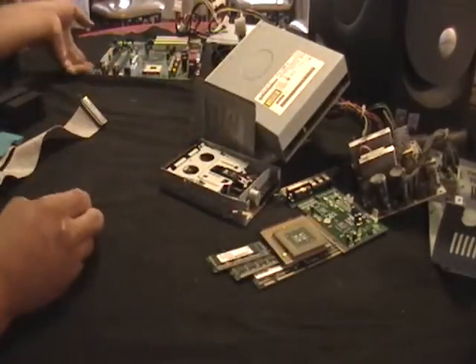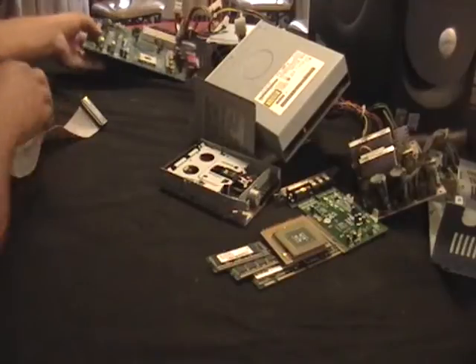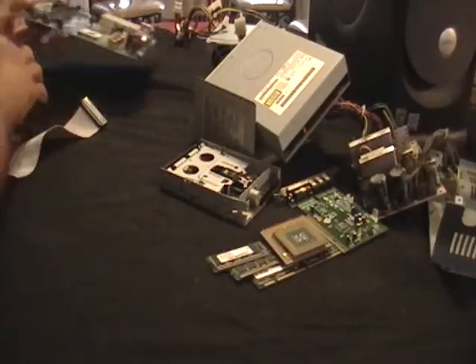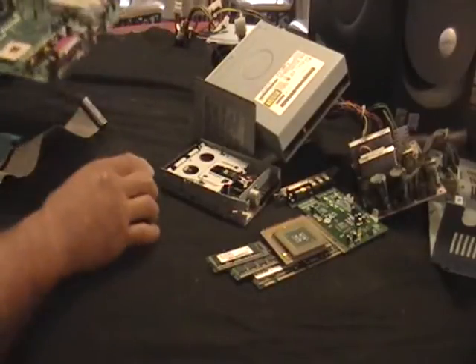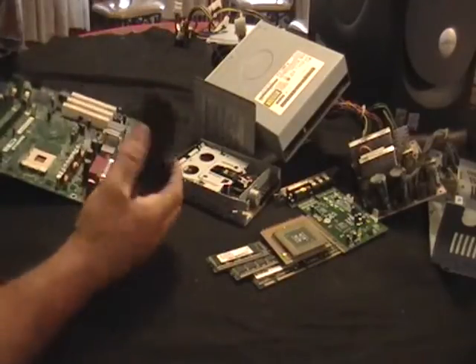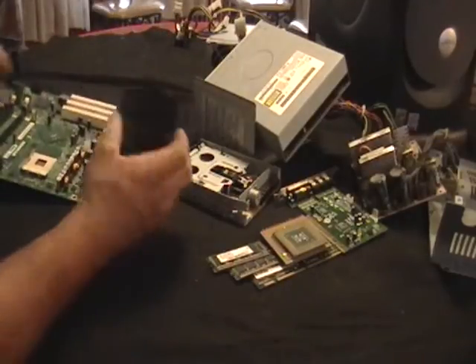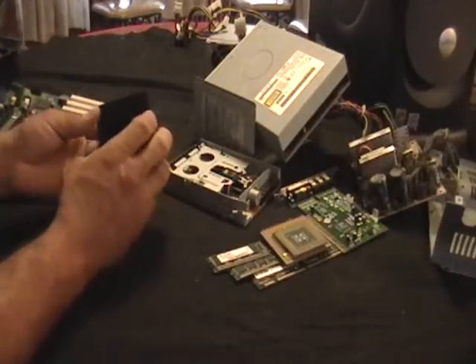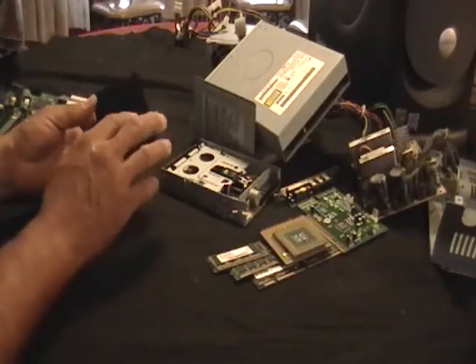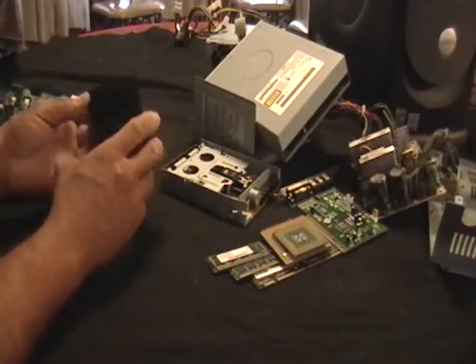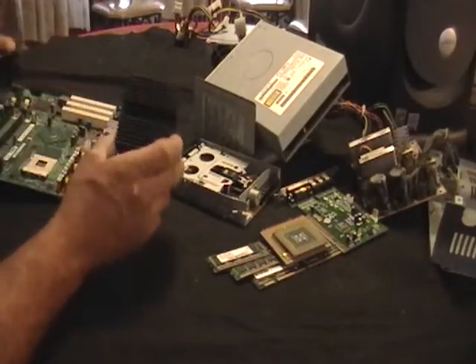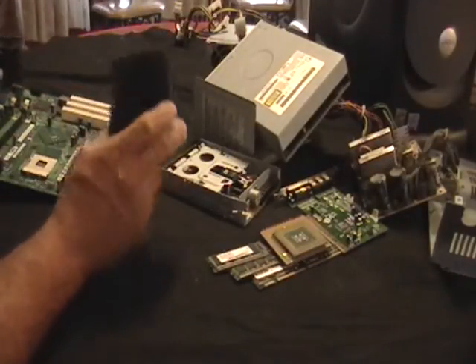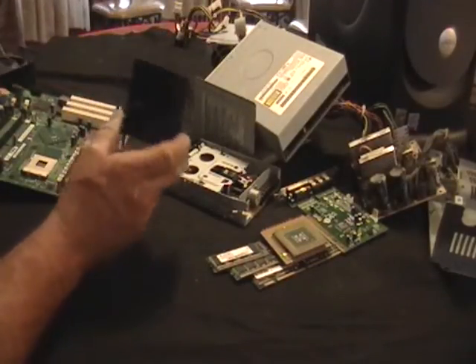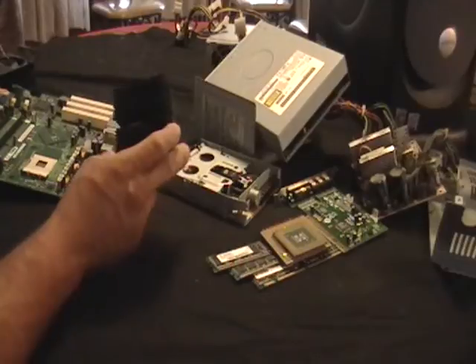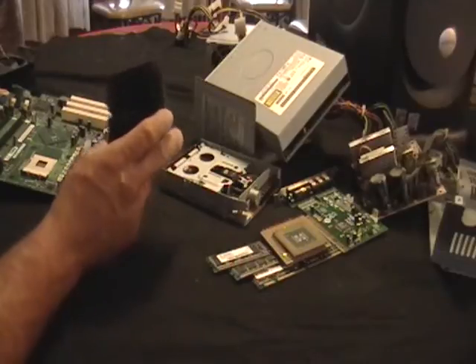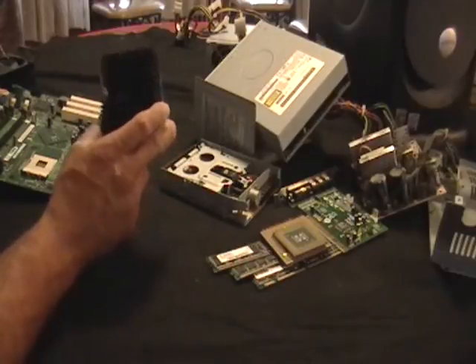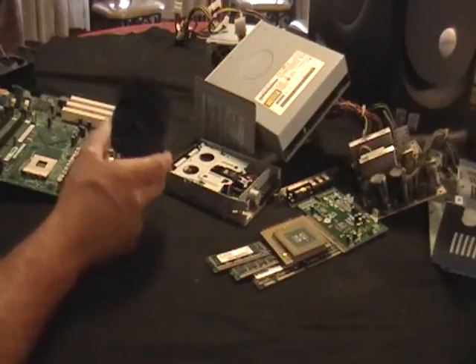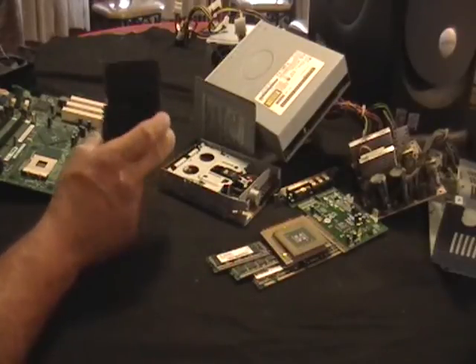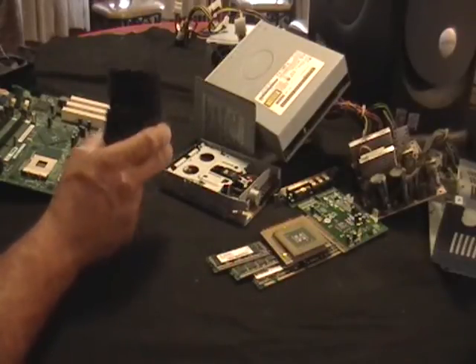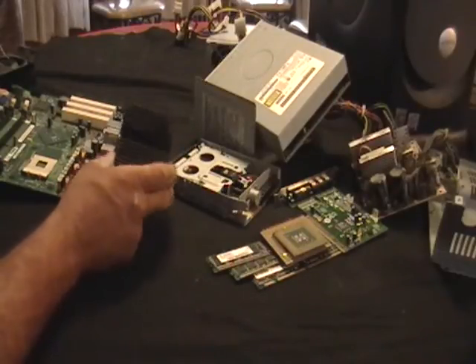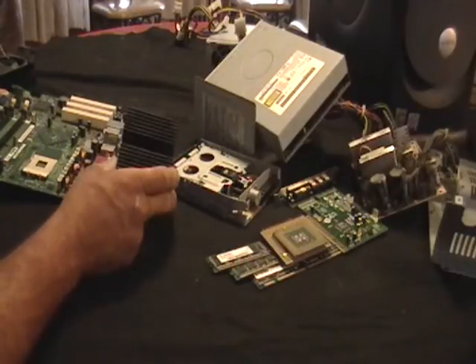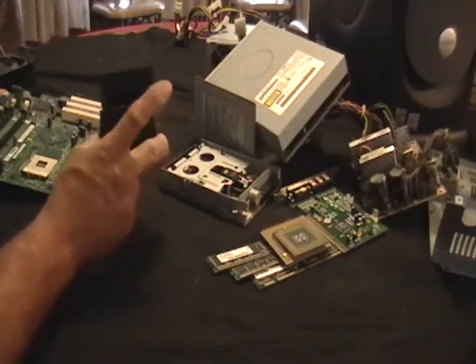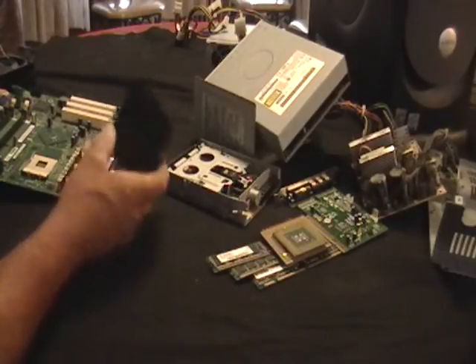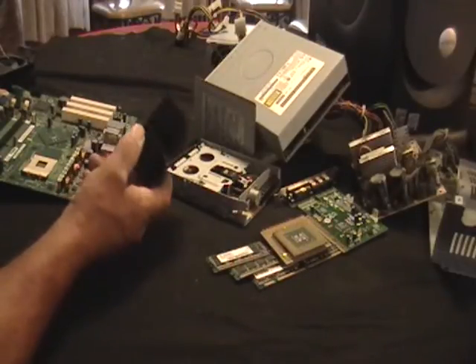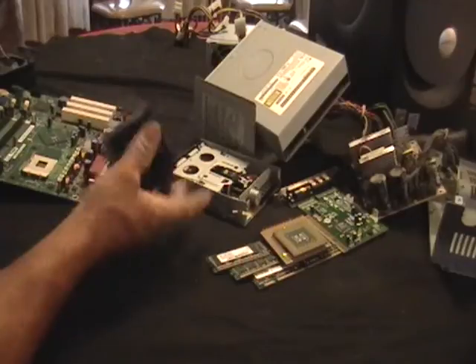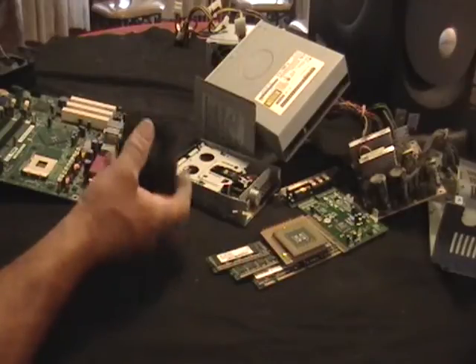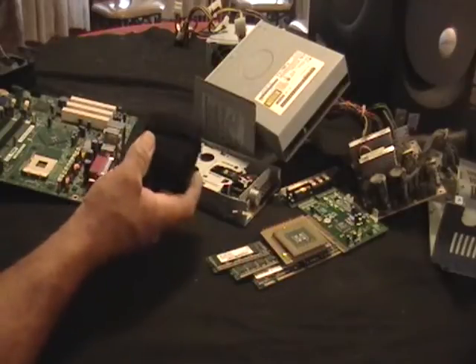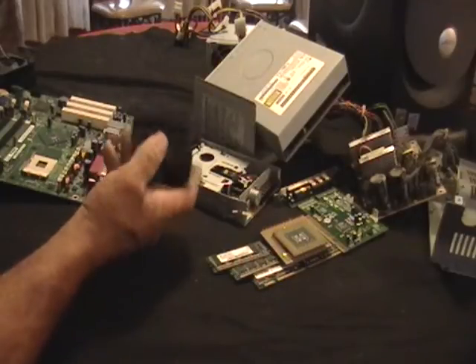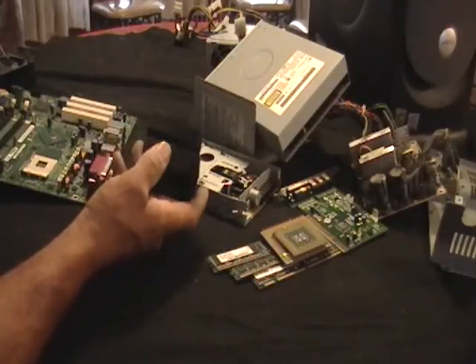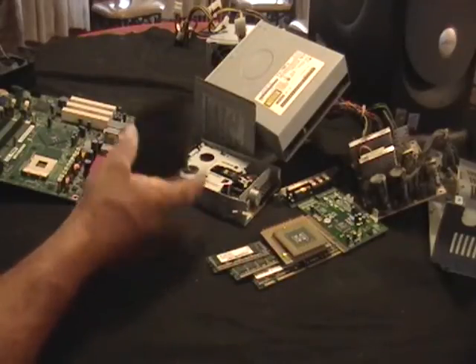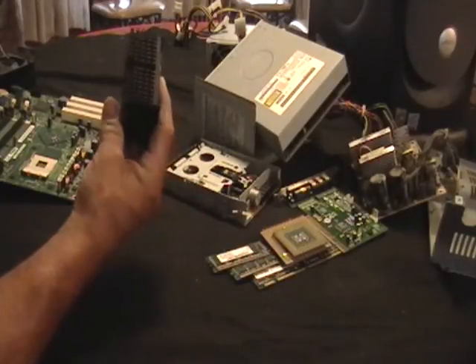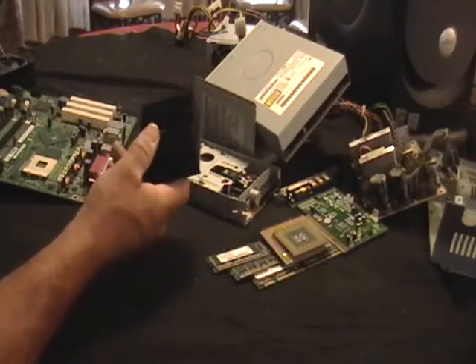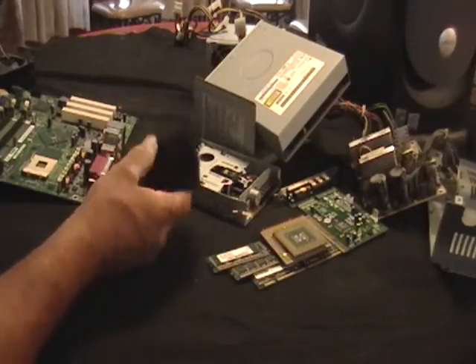This is one of the cooling pieces — not fans, but one of the aluminum pieces to cool the CPU. This is pure aluminum. This is pretty heavy — maybe half a pound here. This is worth money.